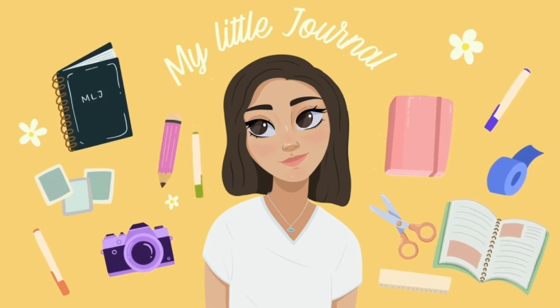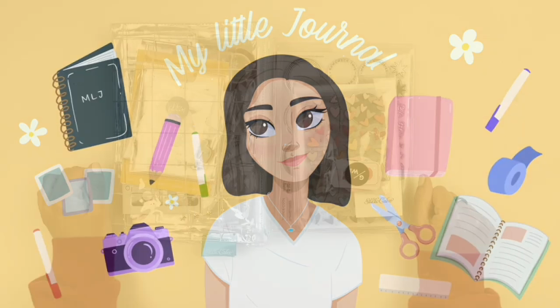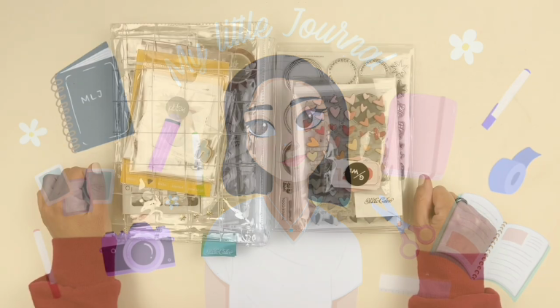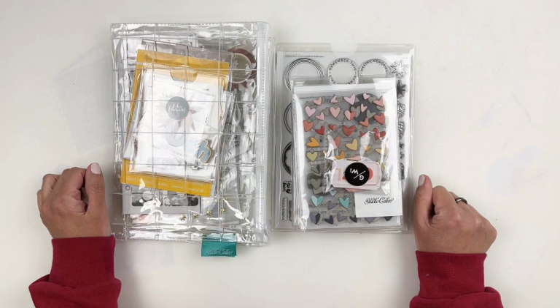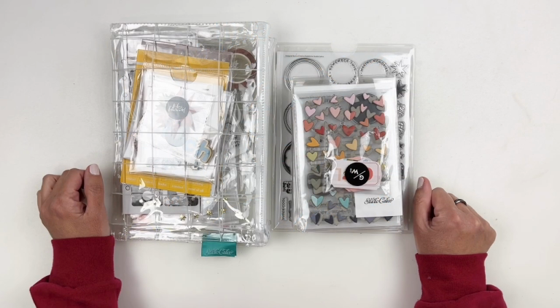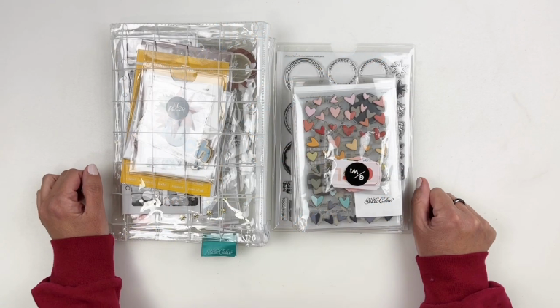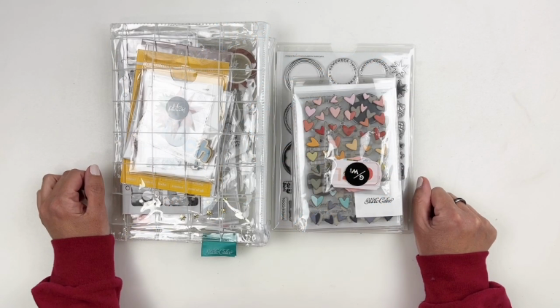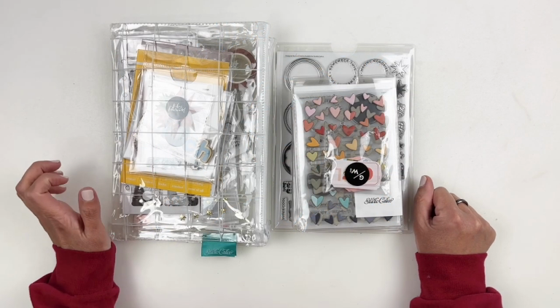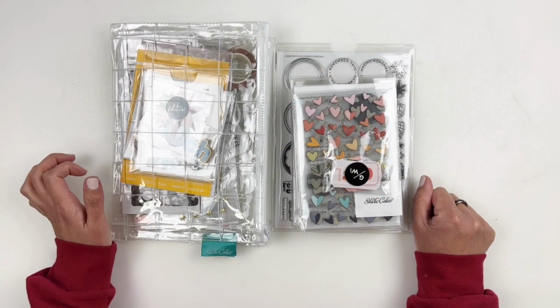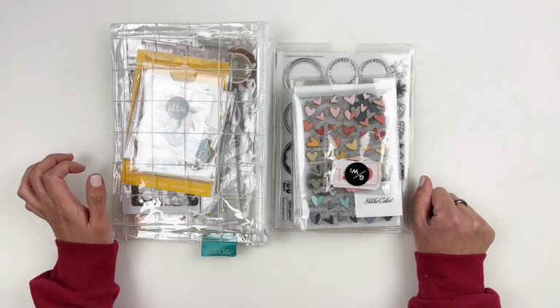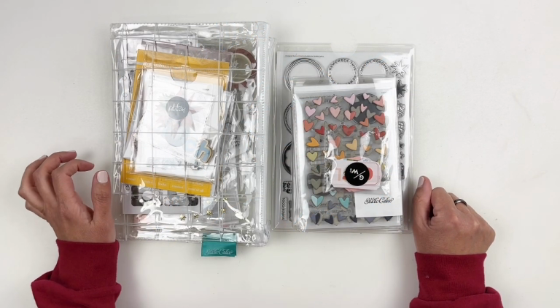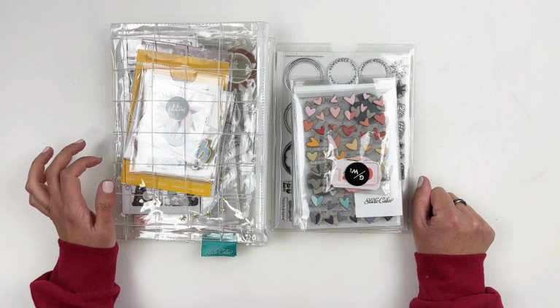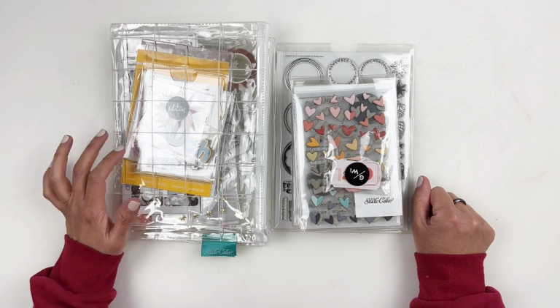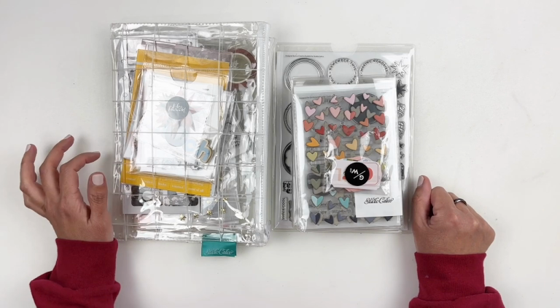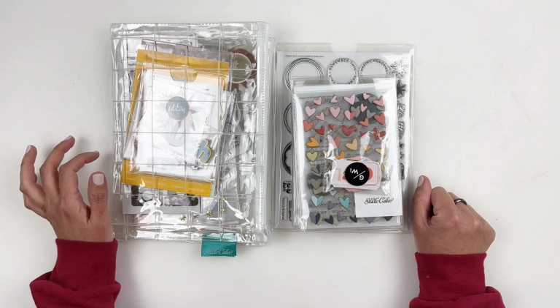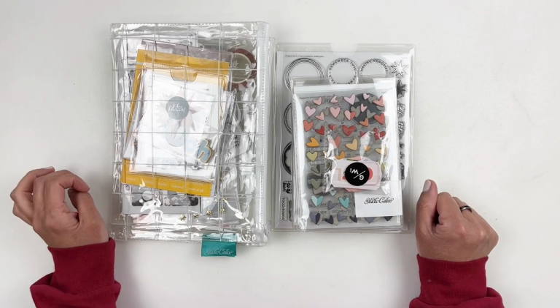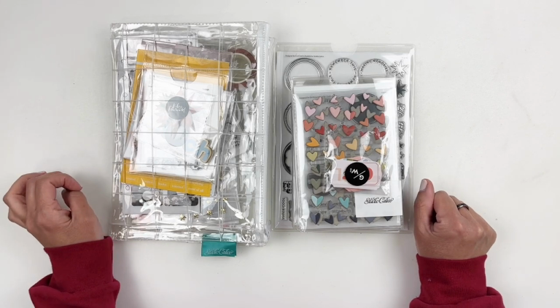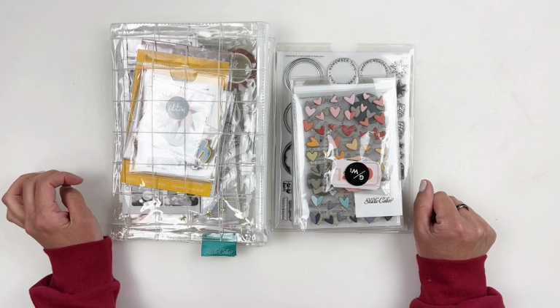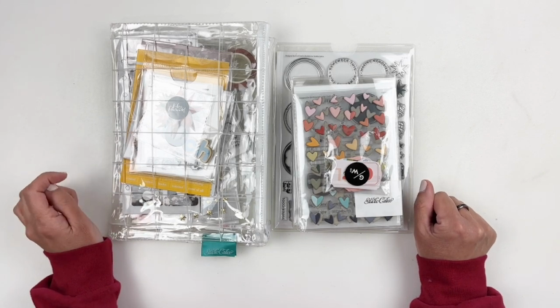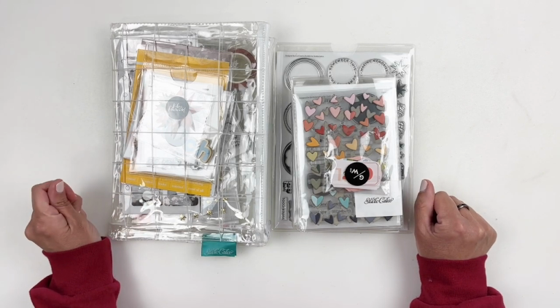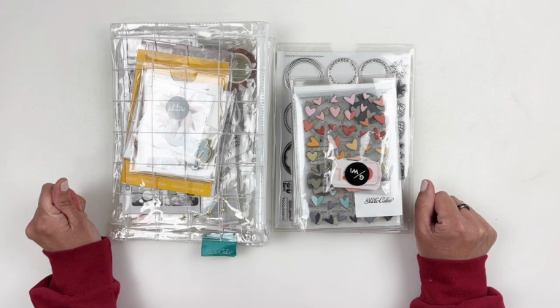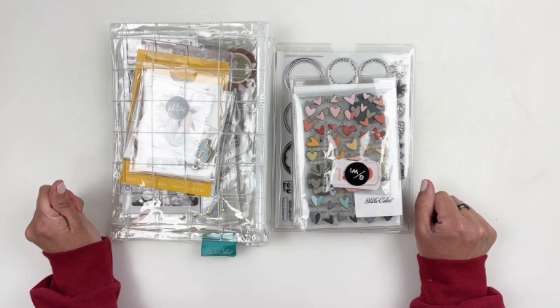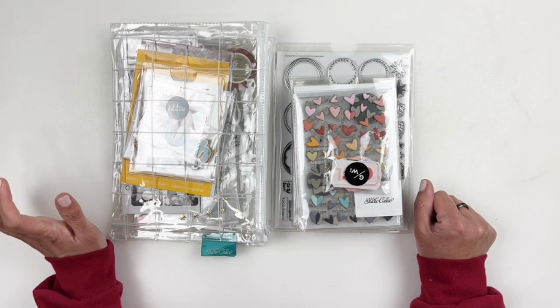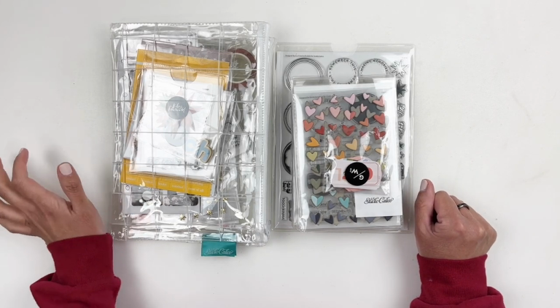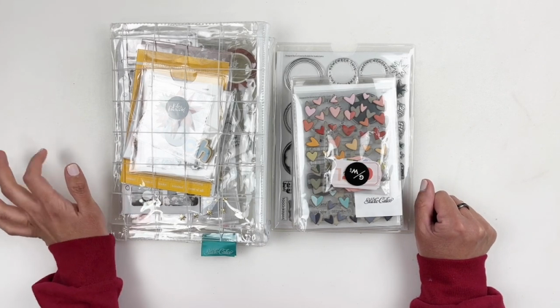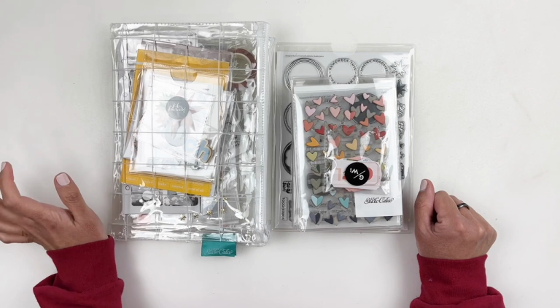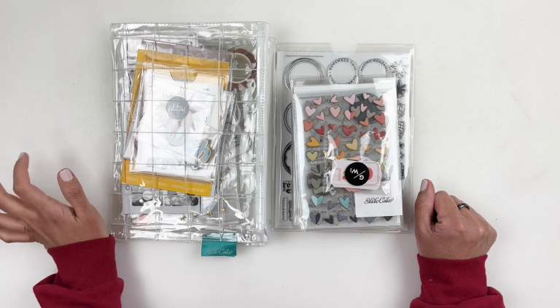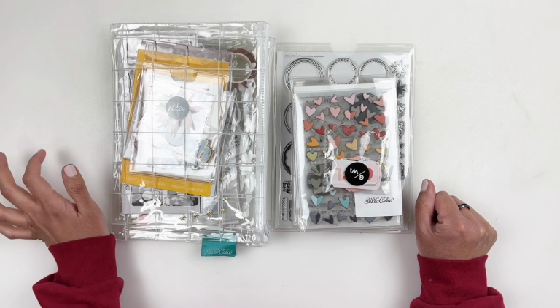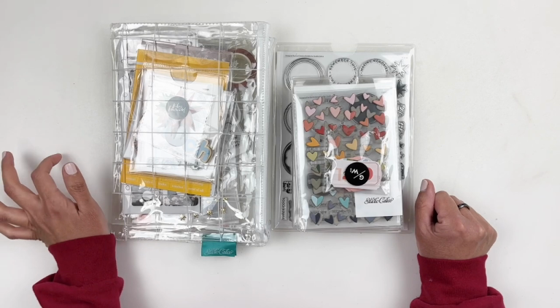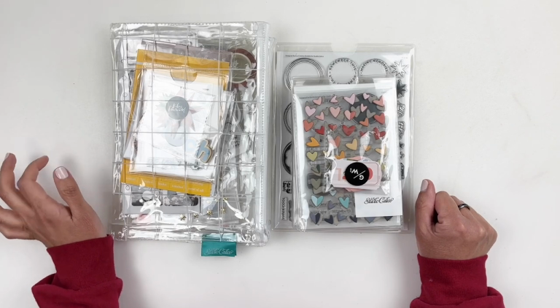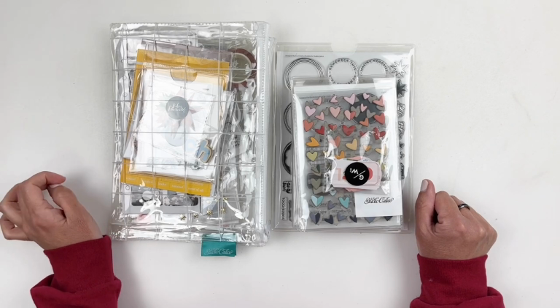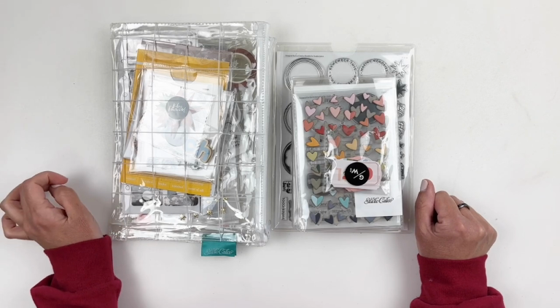Hi everyone, this is Hibba from My Little Journal and today I'm sharing the new kits that are releasing at Studio Calico. Today is March 1st, 2022.